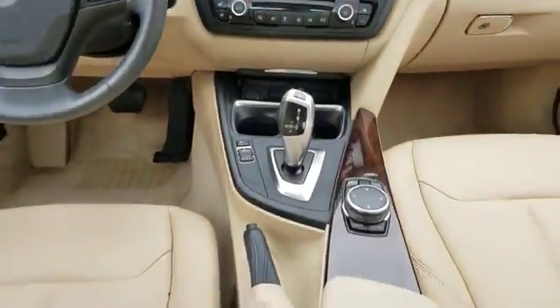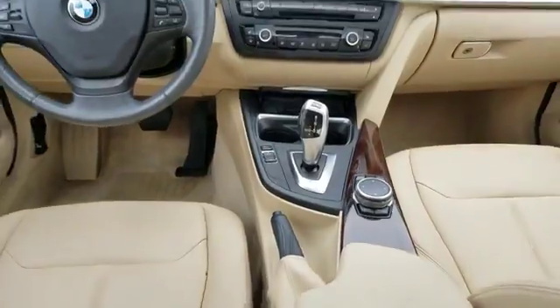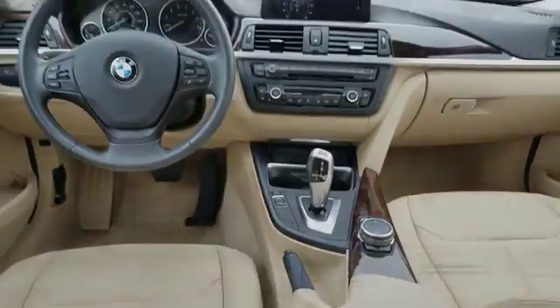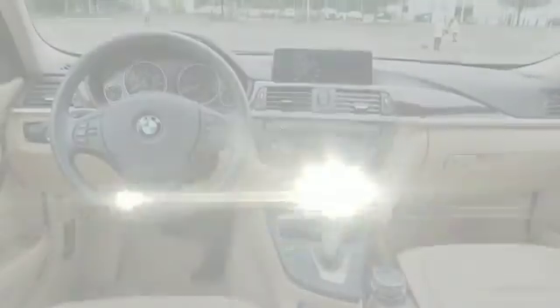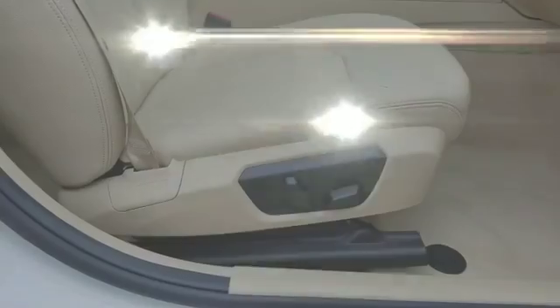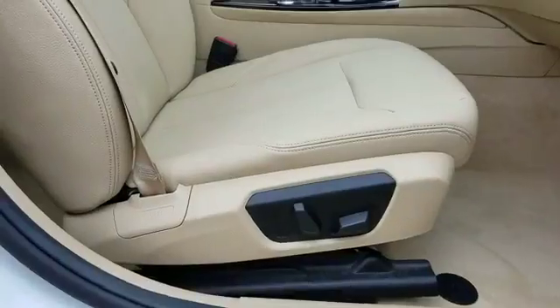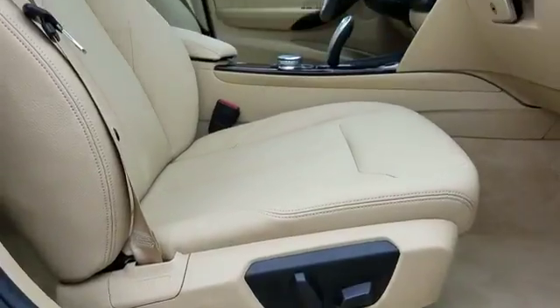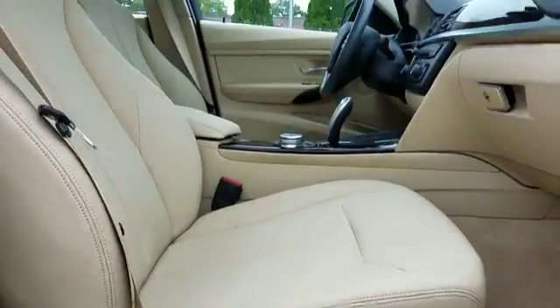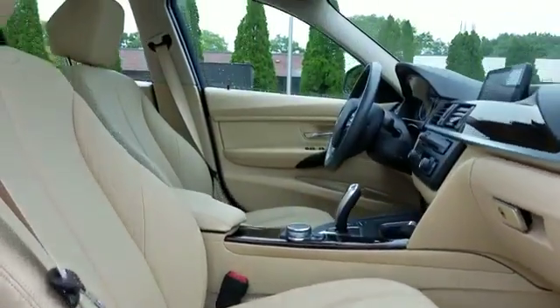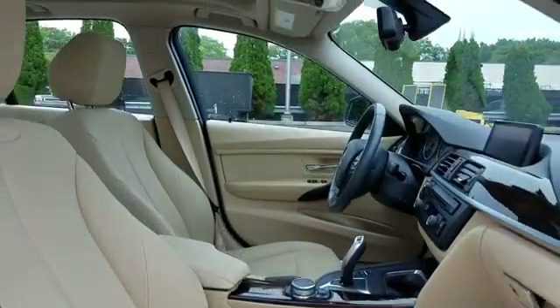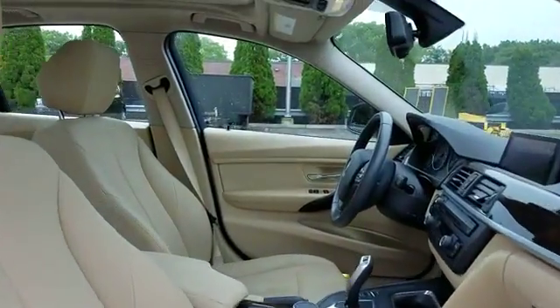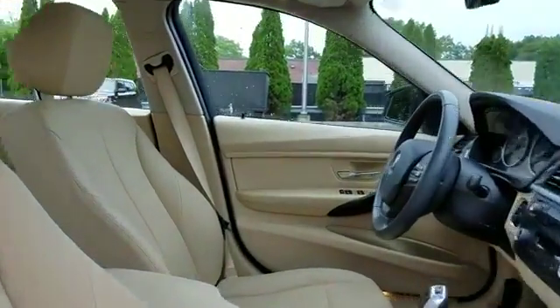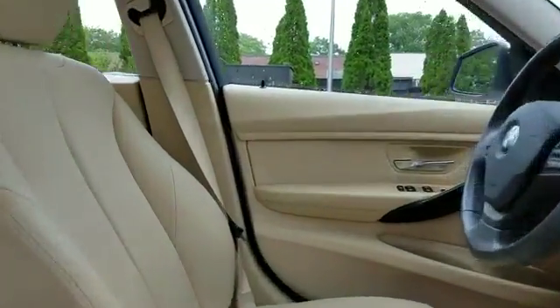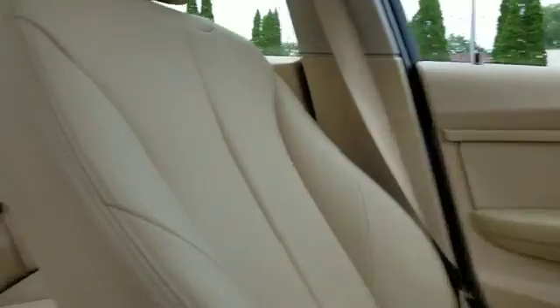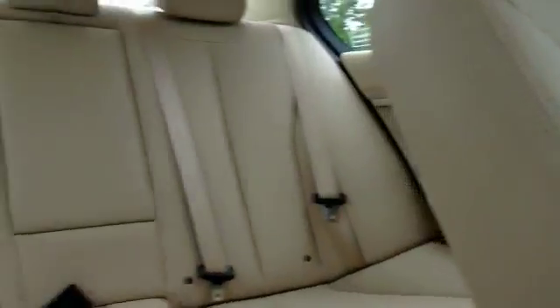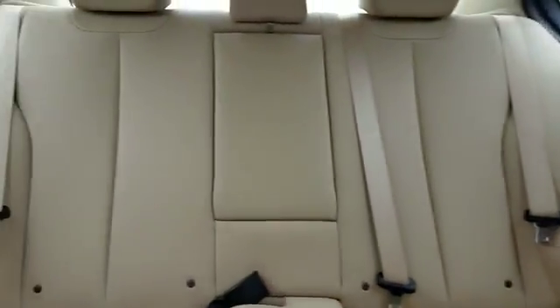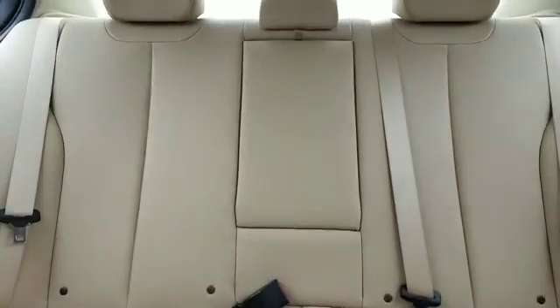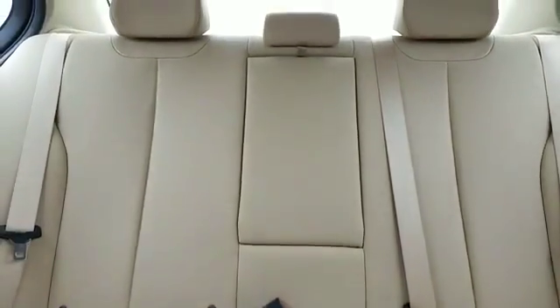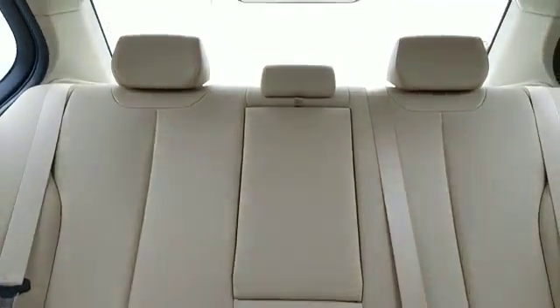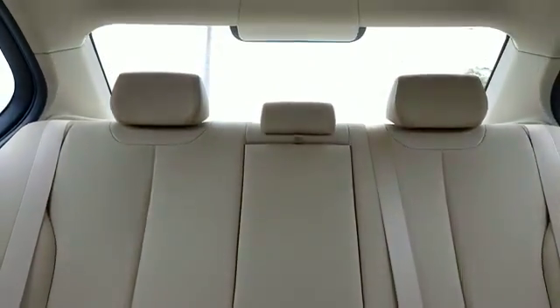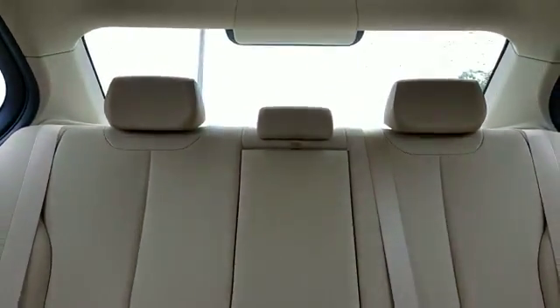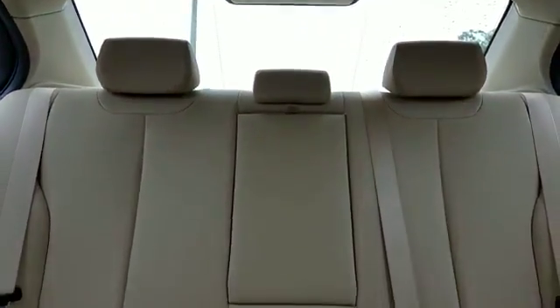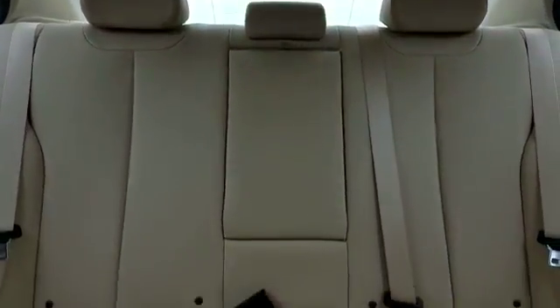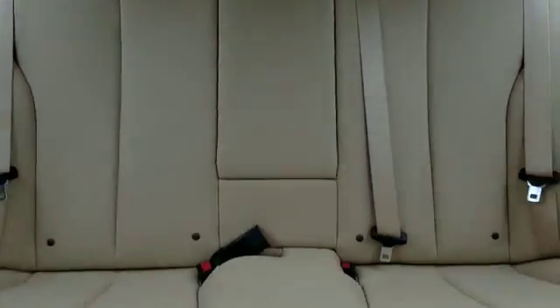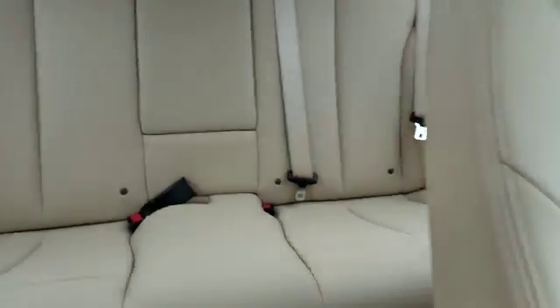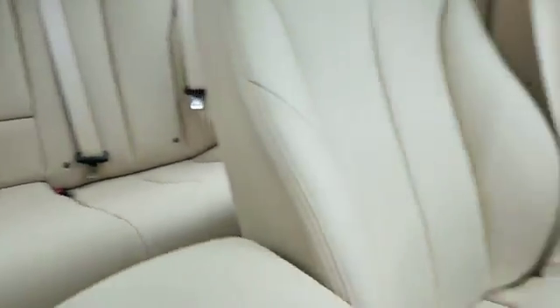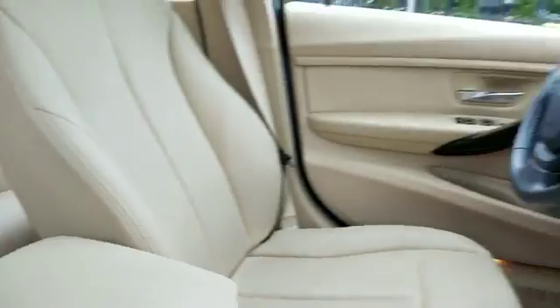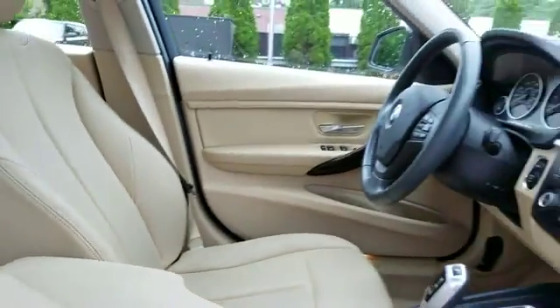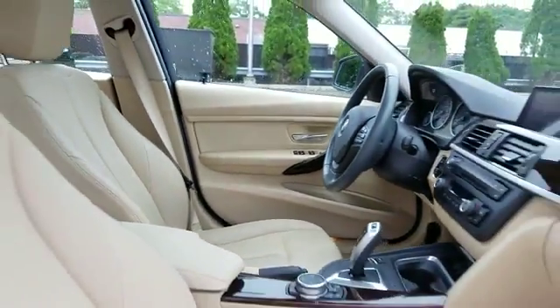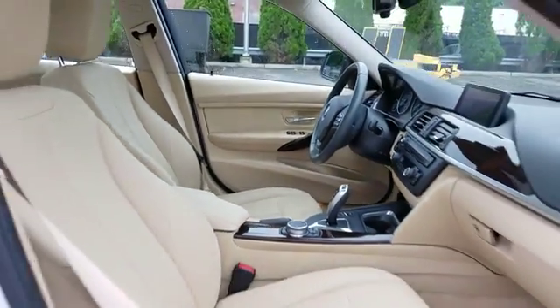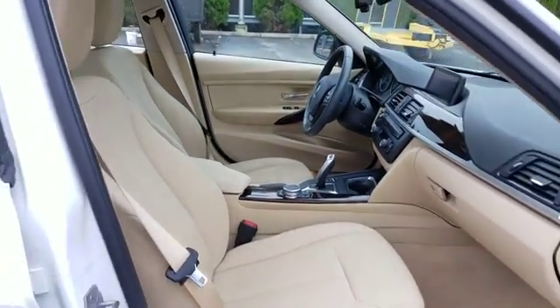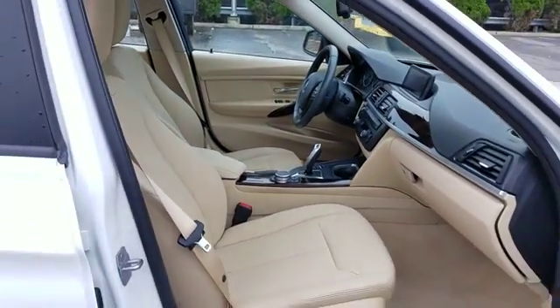Visit us to take home the car of your dreams. Thank you.